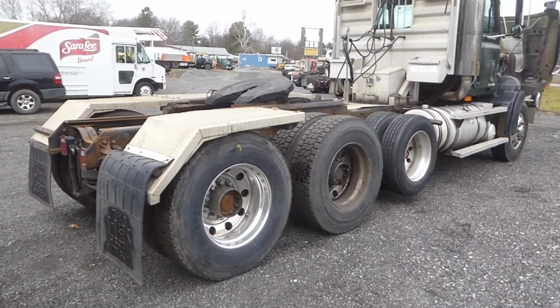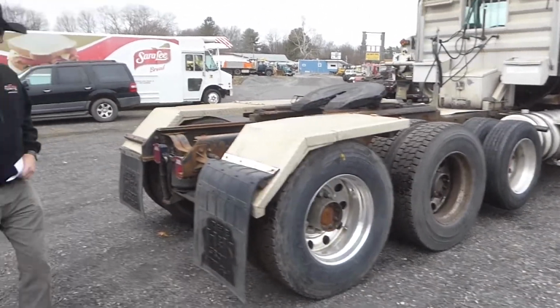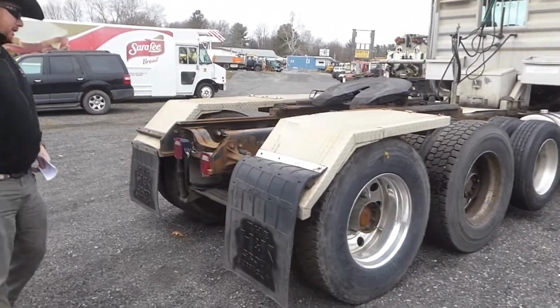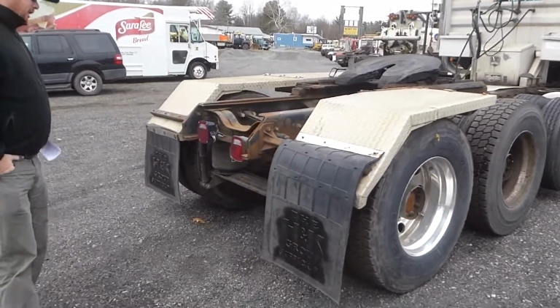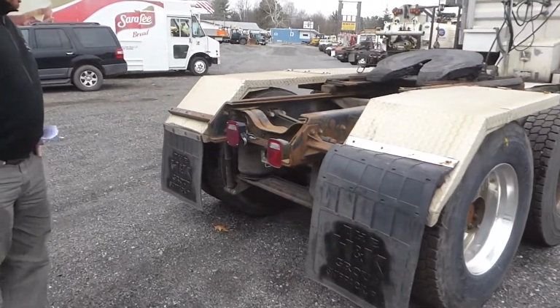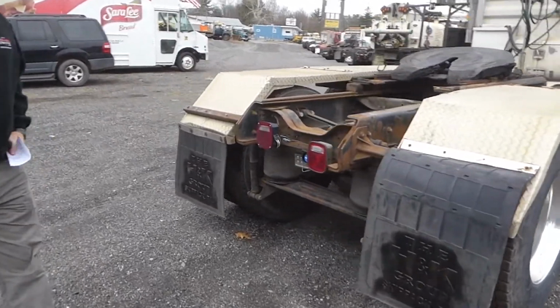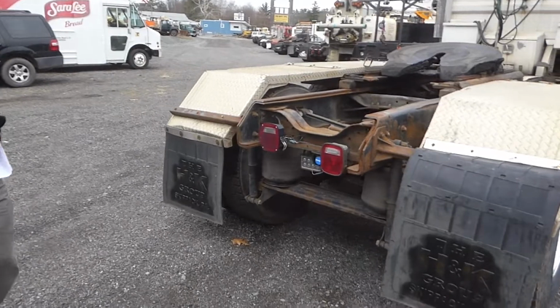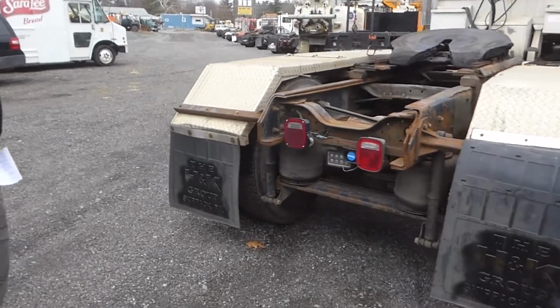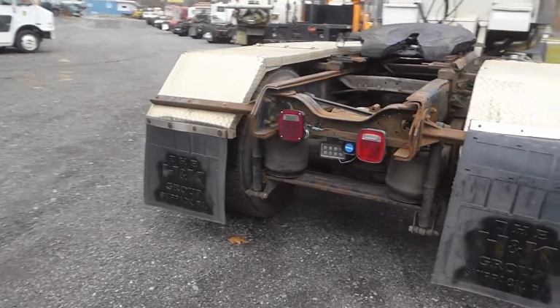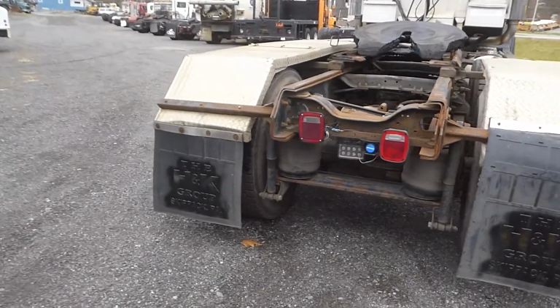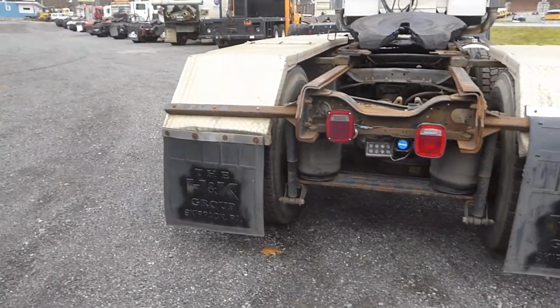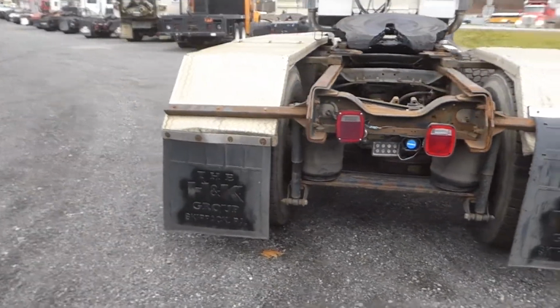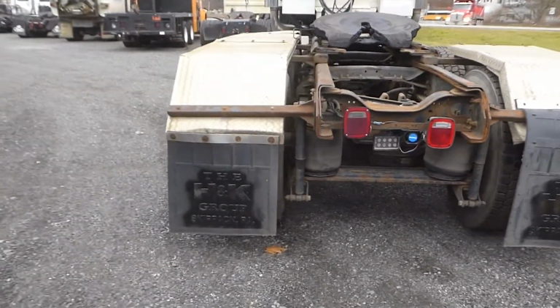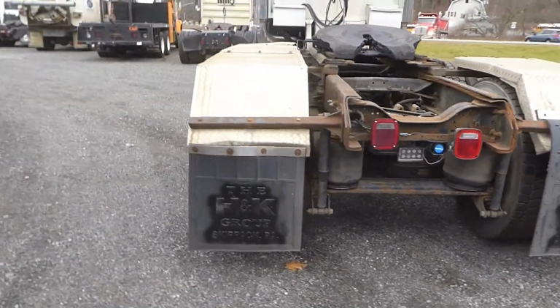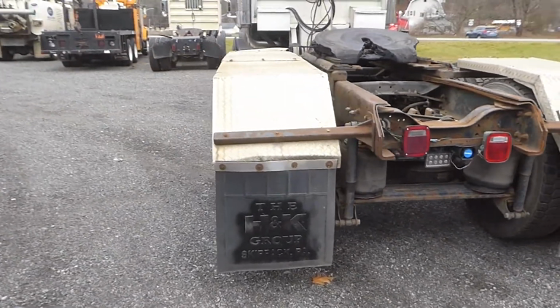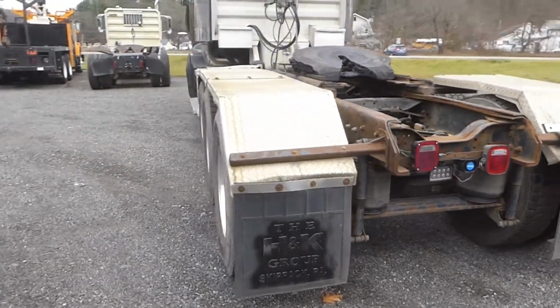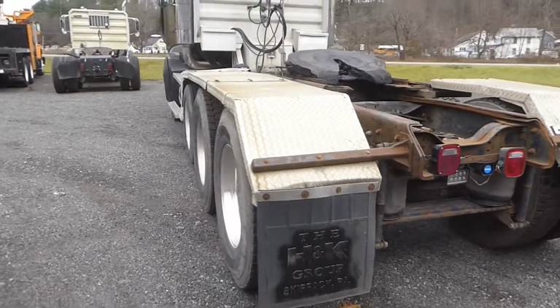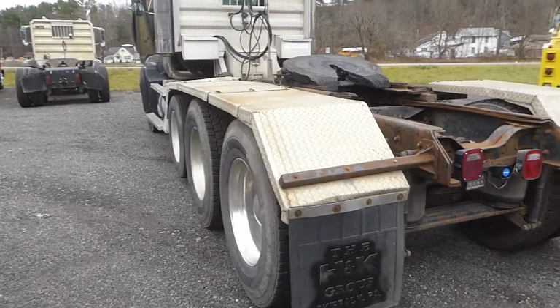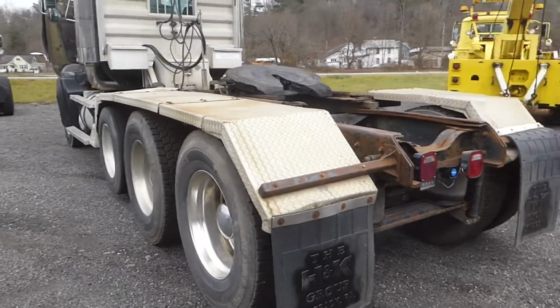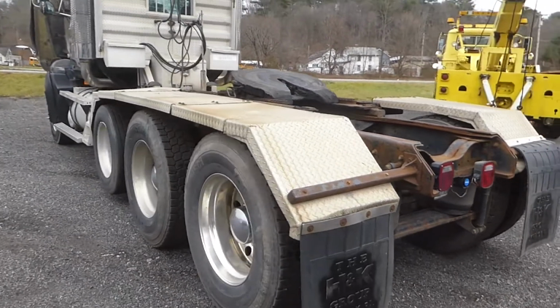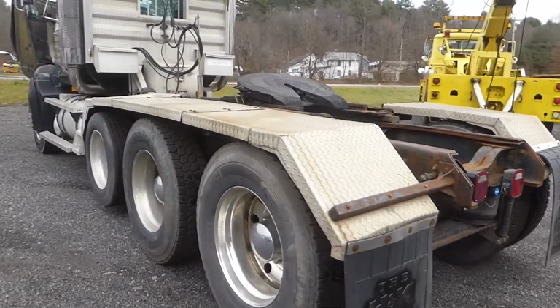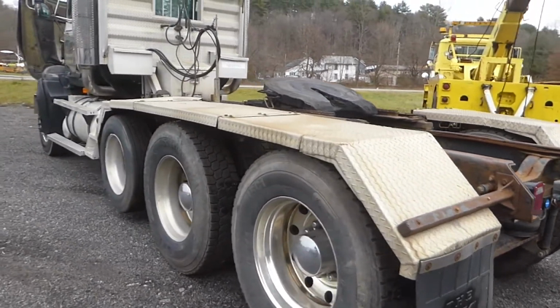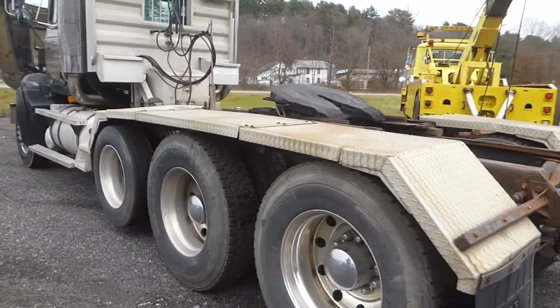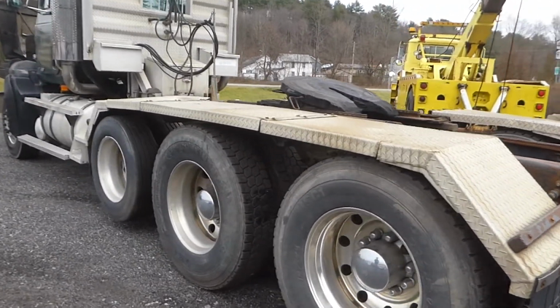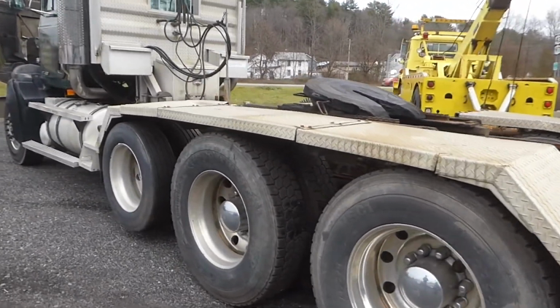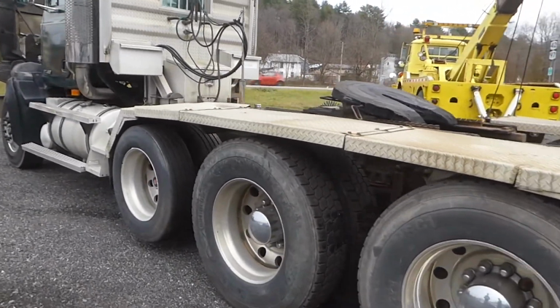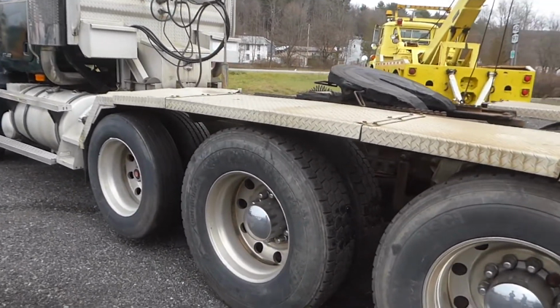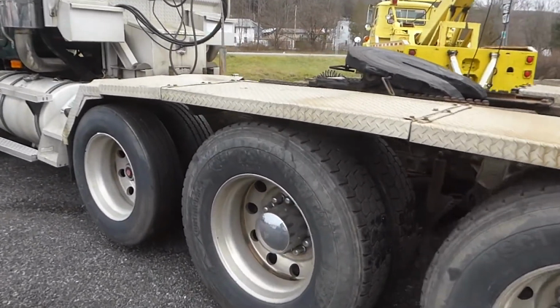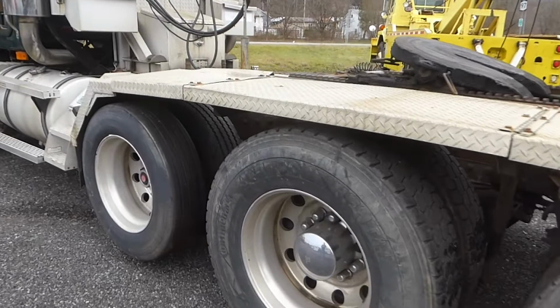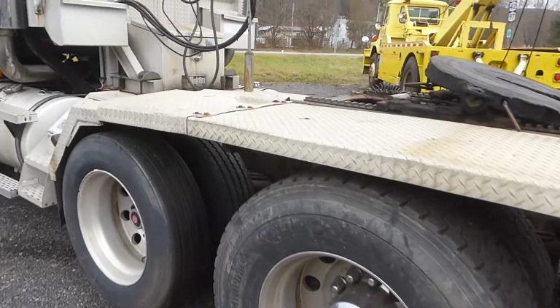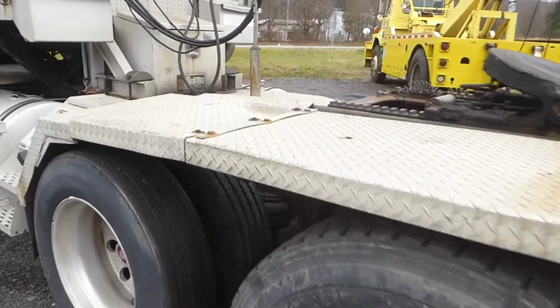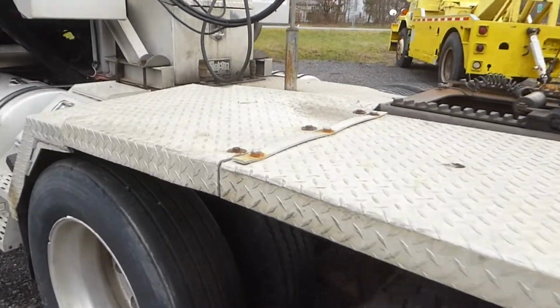Come on back around — you can see the lights look like they're in pretty good shape, got a nice LED backup light there for you. Fifth wheel is right there, and again, the wet line system to operate a low boy trailer.